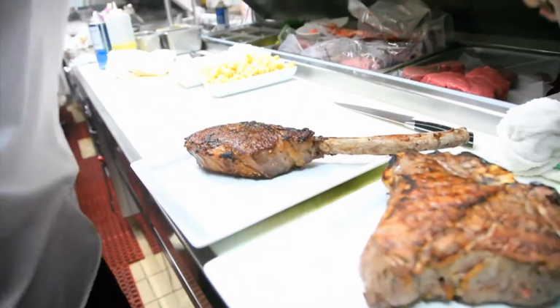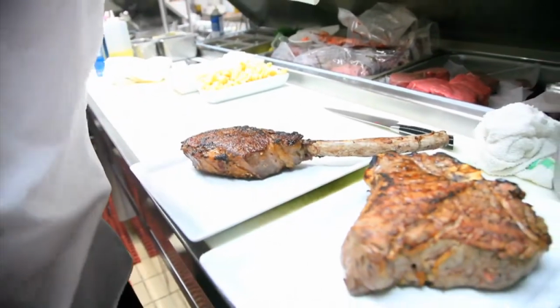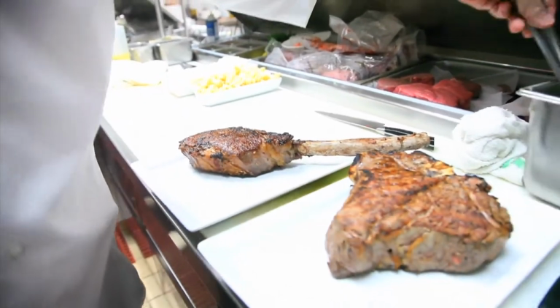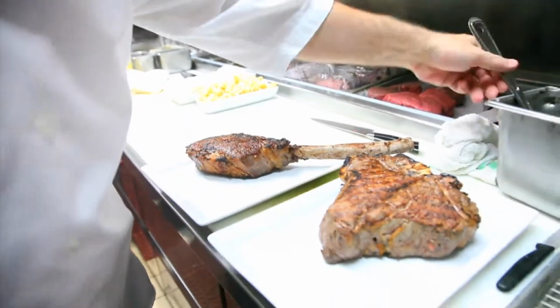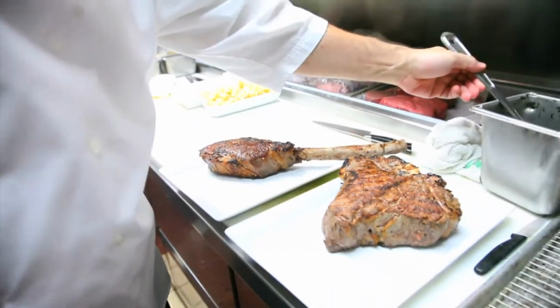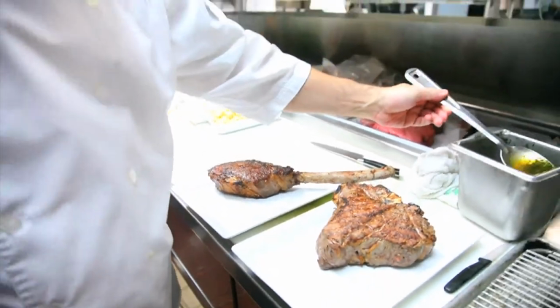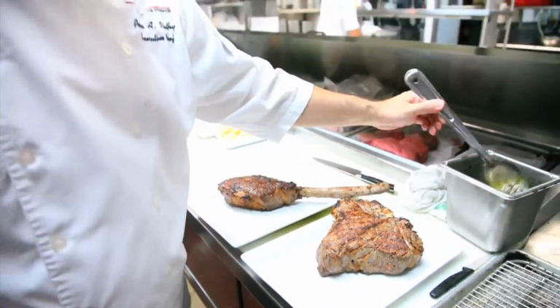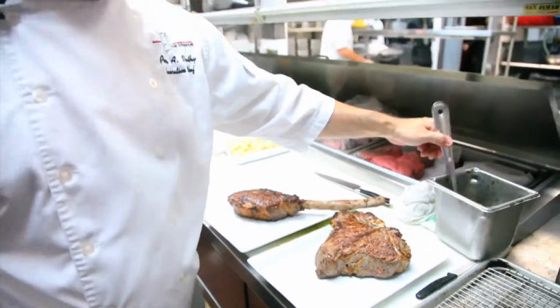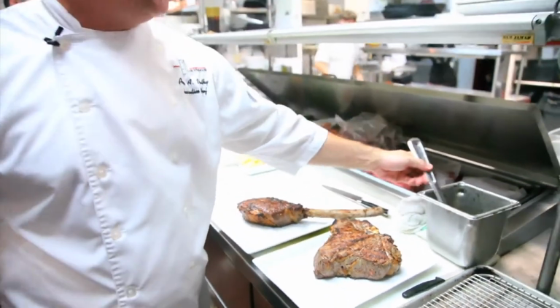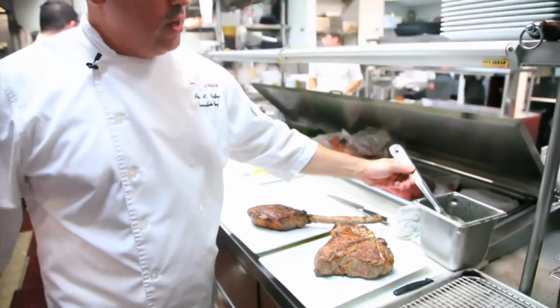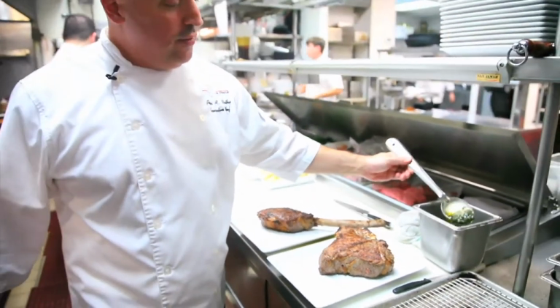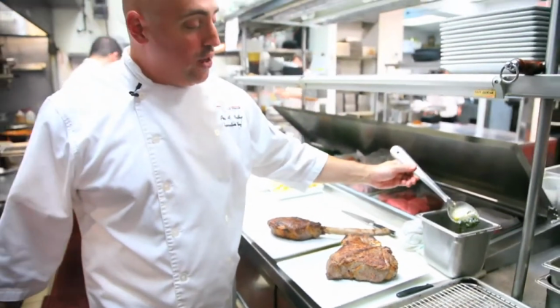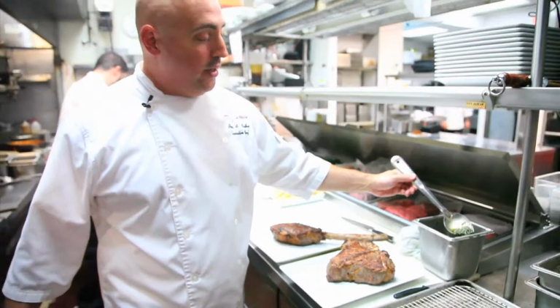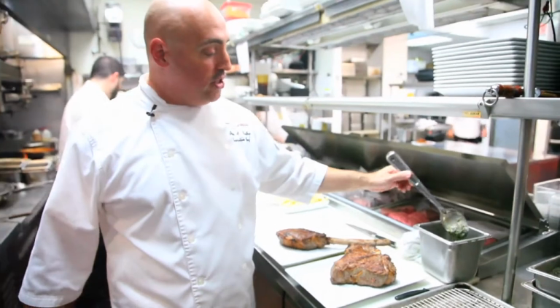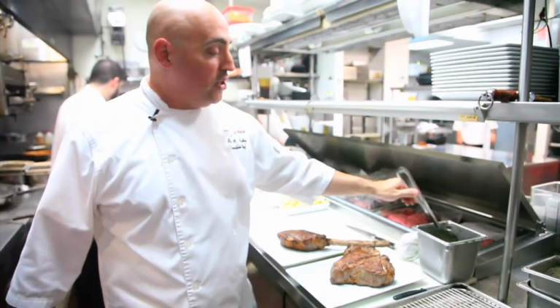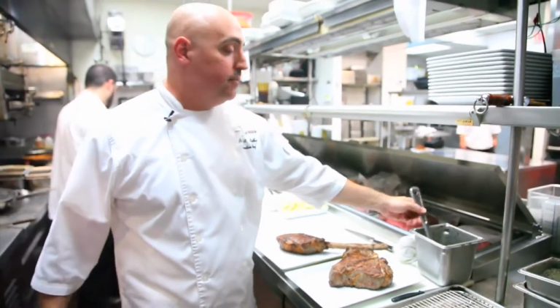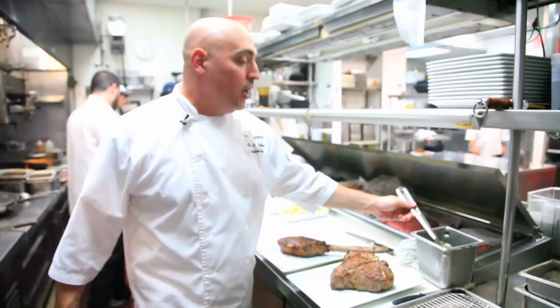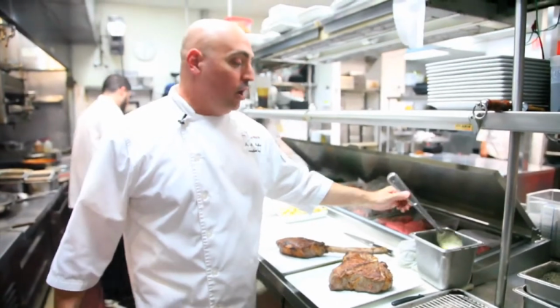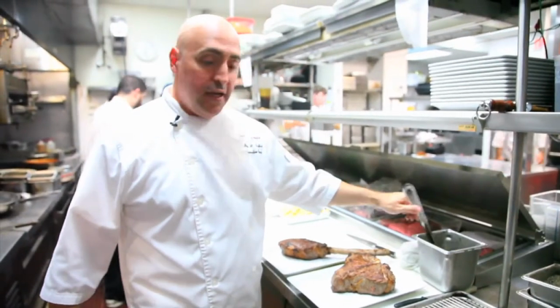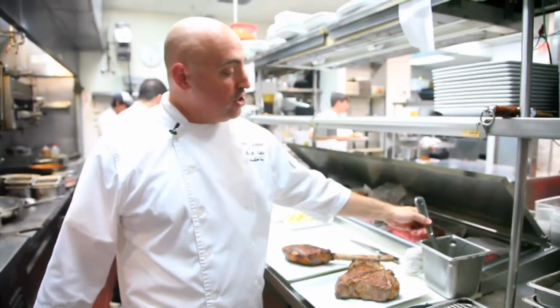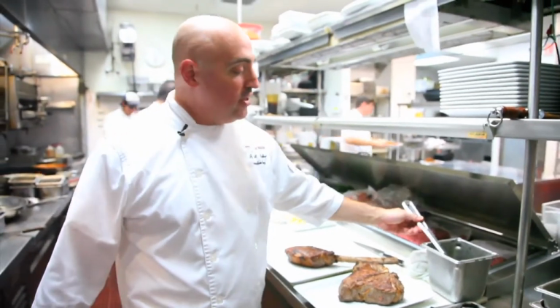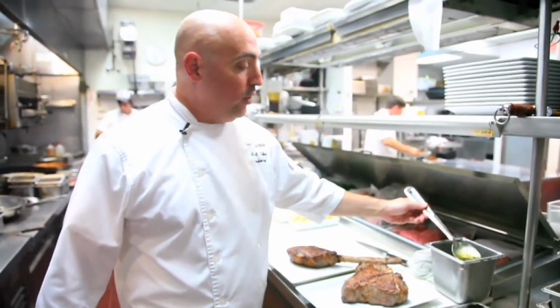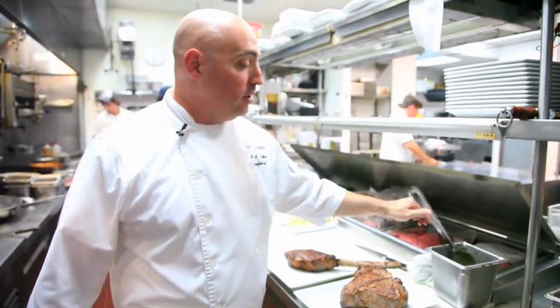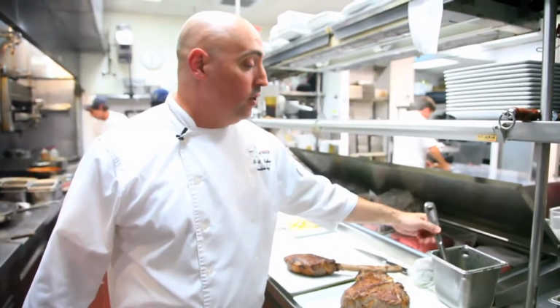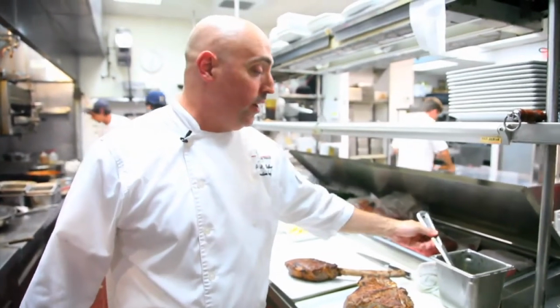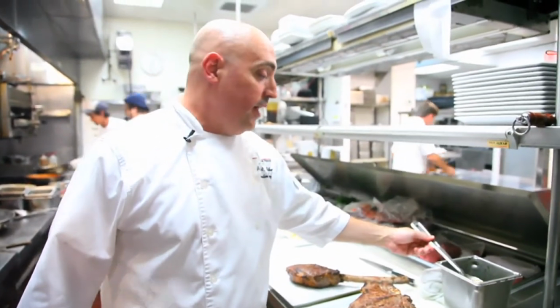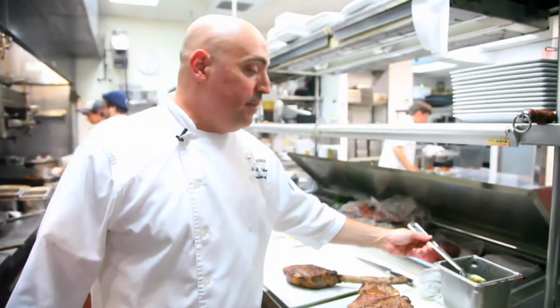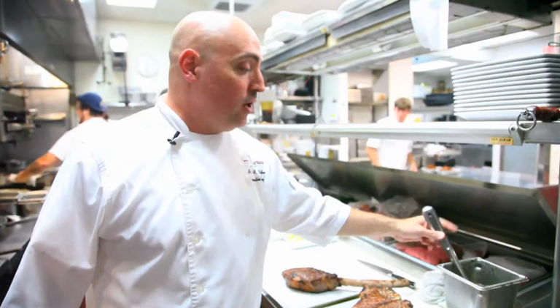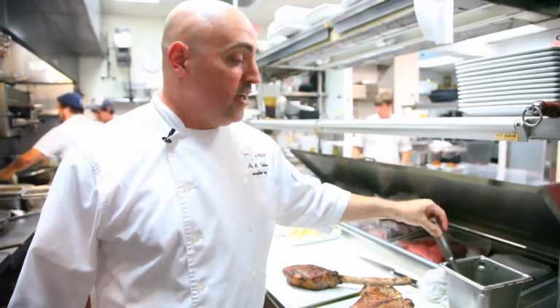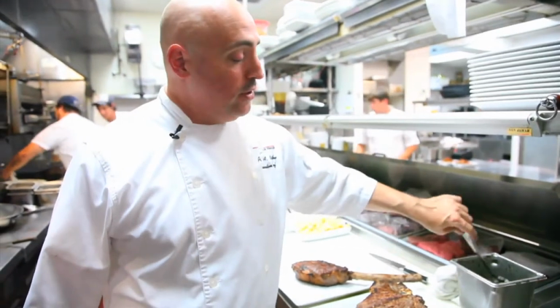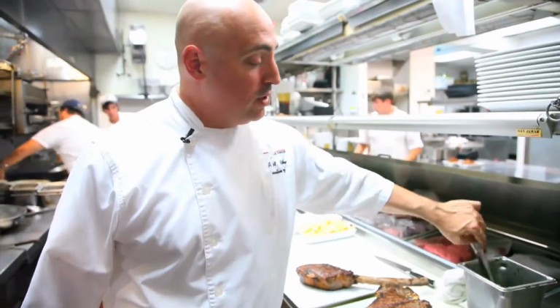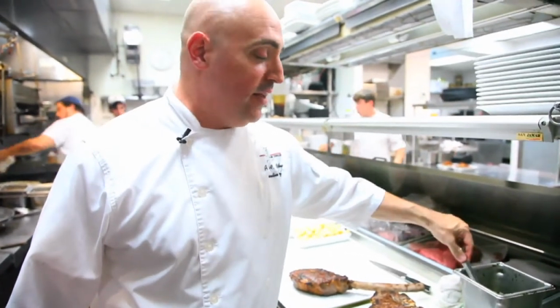We finish each steak with one of our signatures, which is our steak oil — fresh herbs, garlic, extra virgin olive oil, and a little bit of canola oil. We baste all our steaks when they're done with a little bit of this.